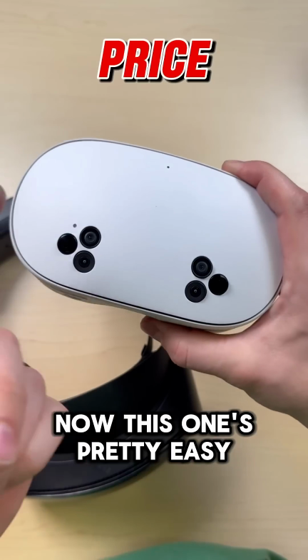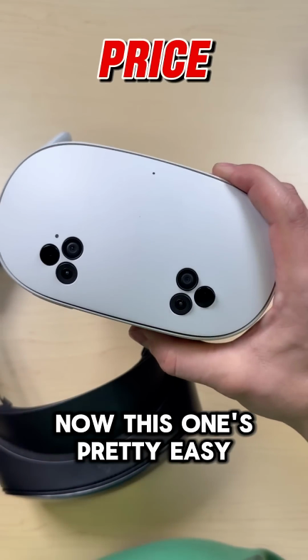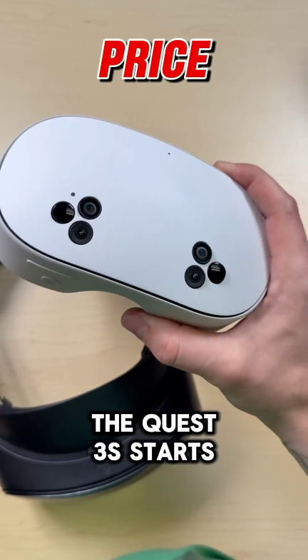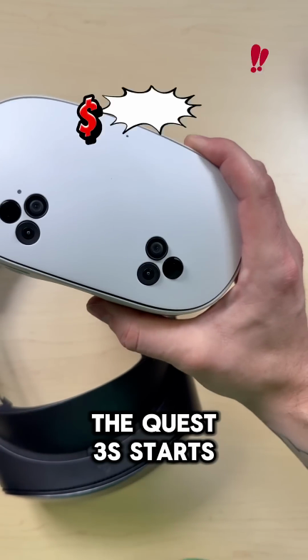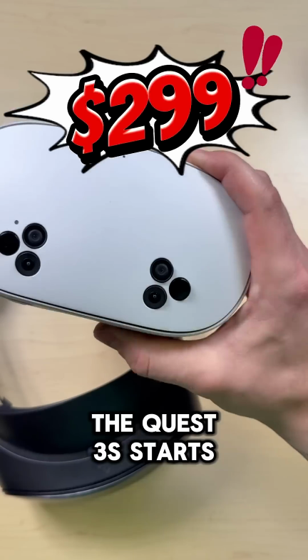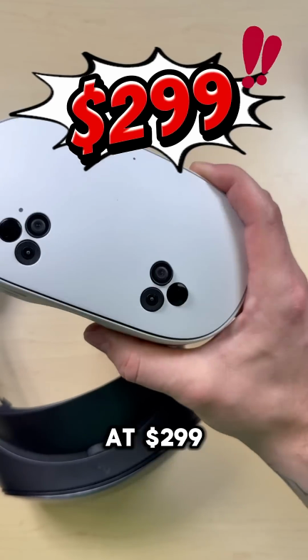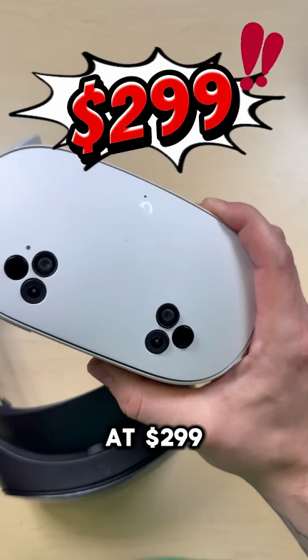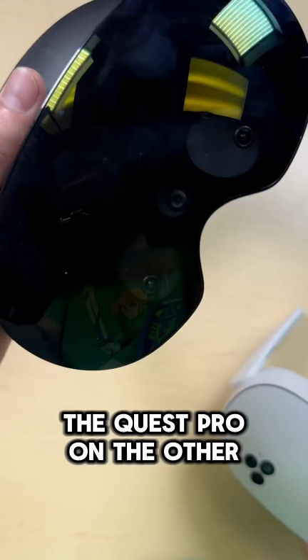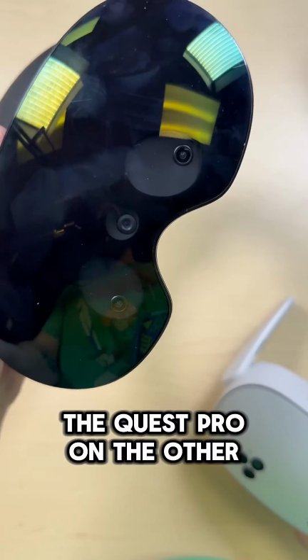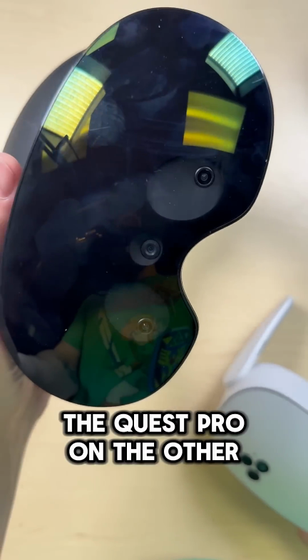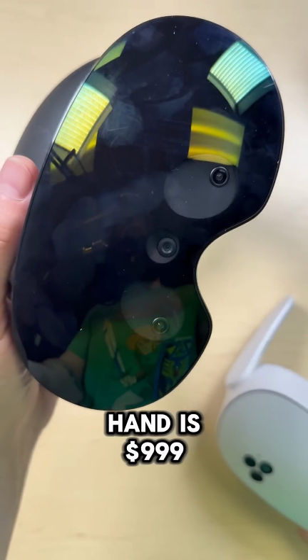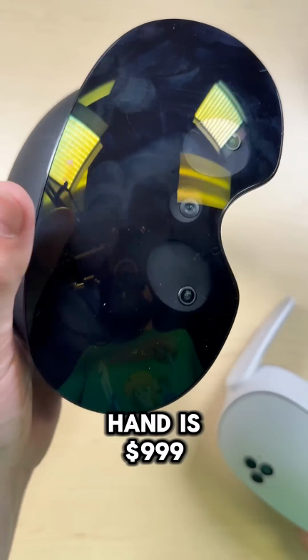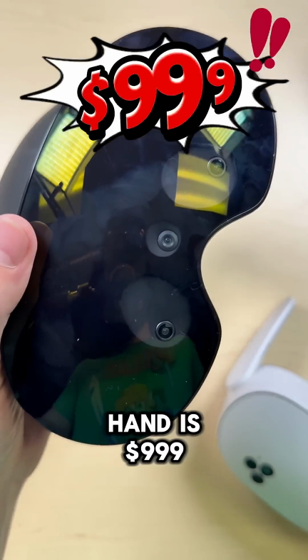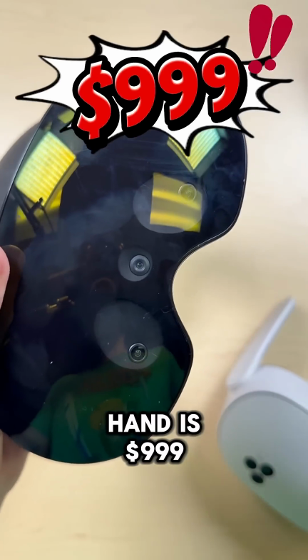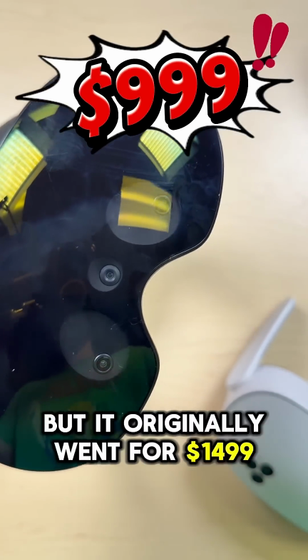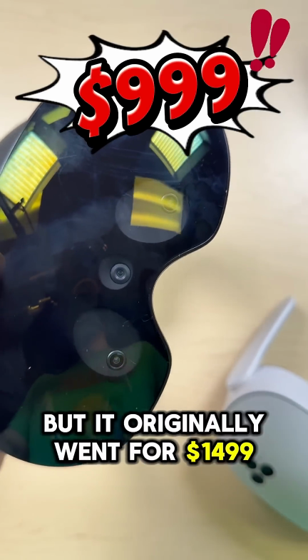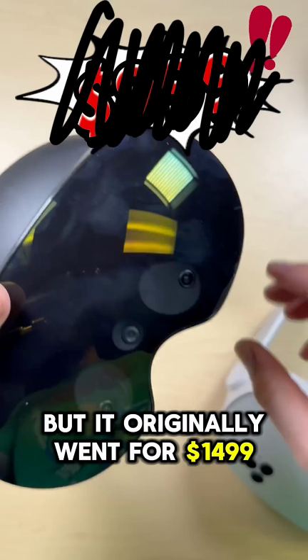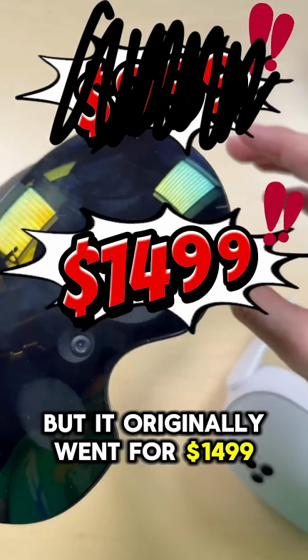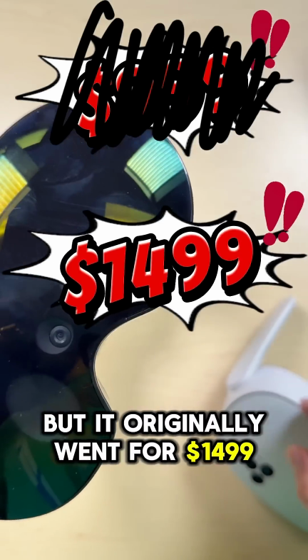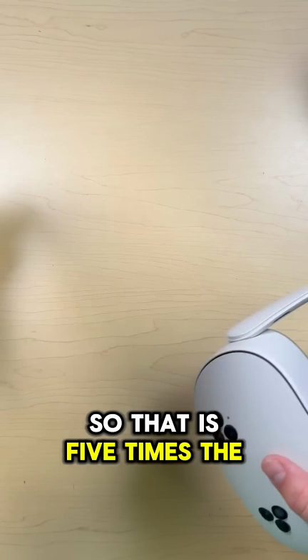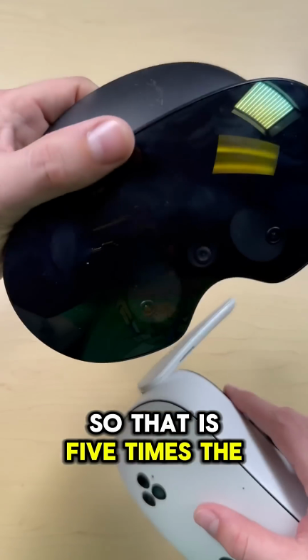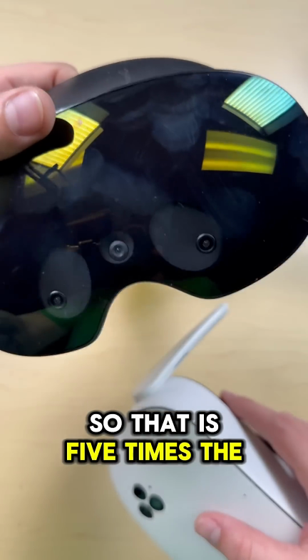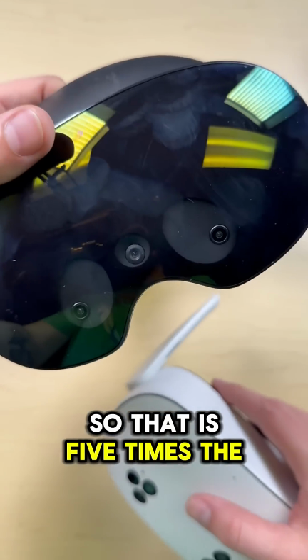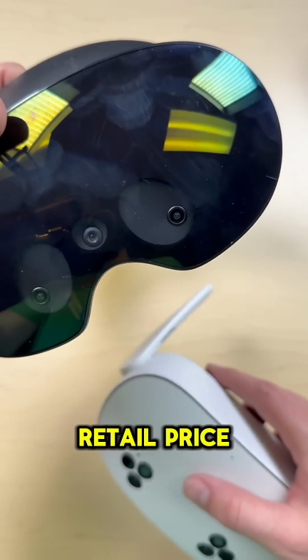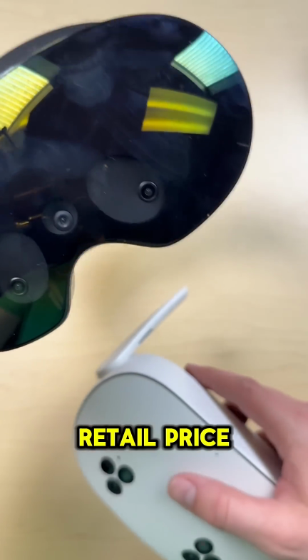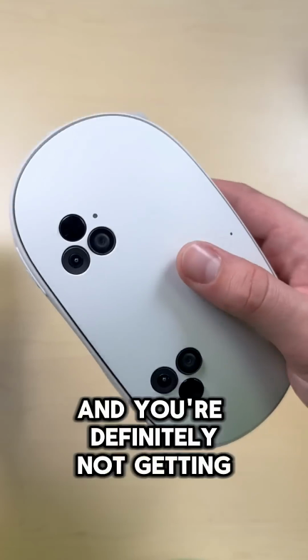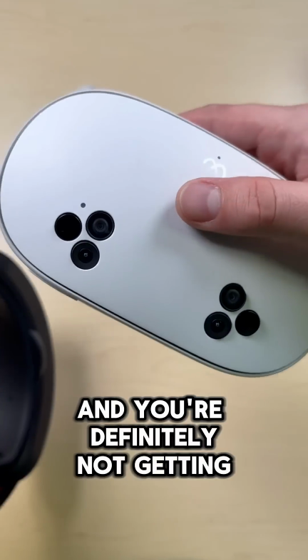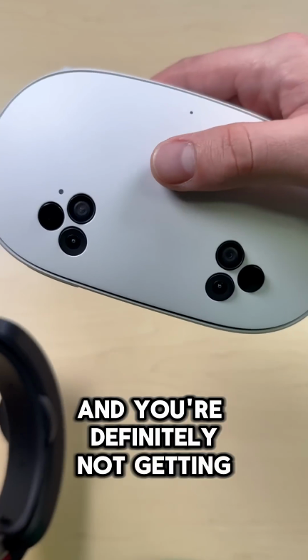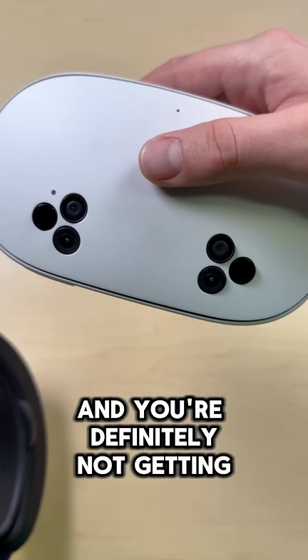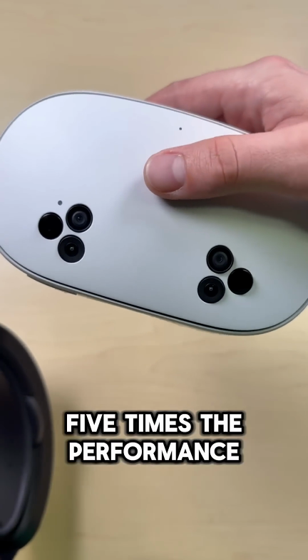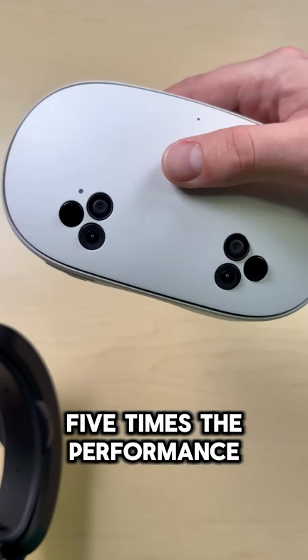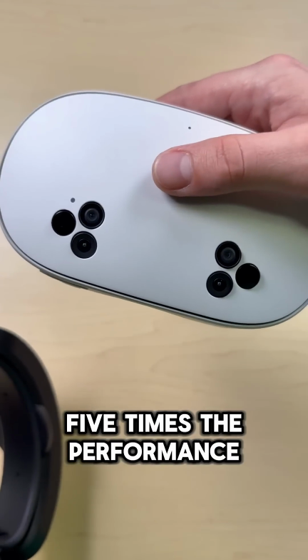Now this one's pretty easy. The Quest 3S starts at $299, while the Quest Pro is $999 — but it originally went for $1,499. That is five times the retail price, and you're definitely not getting five times the performance.